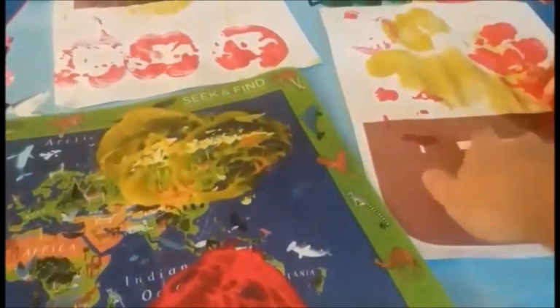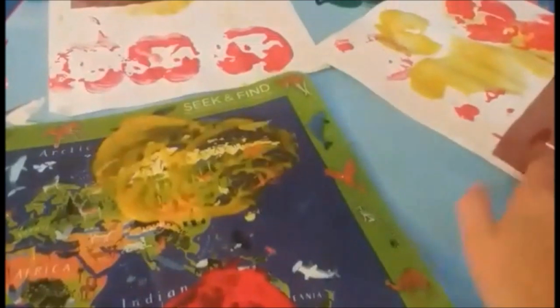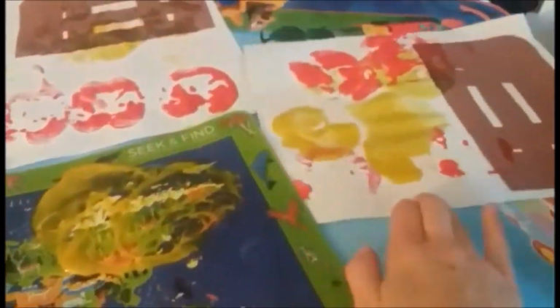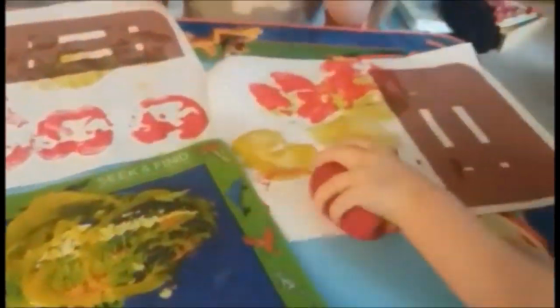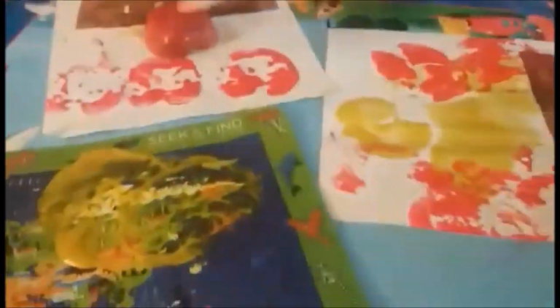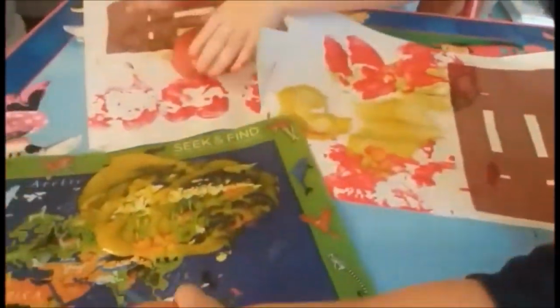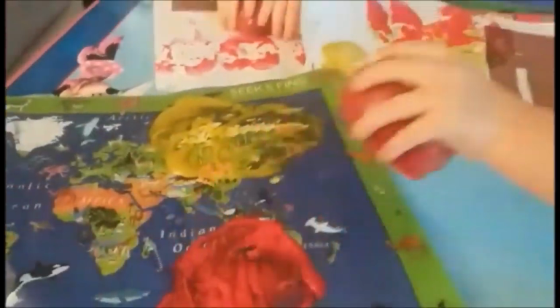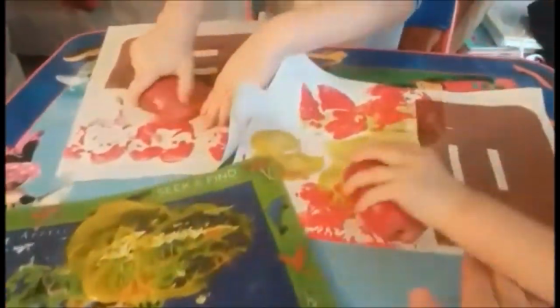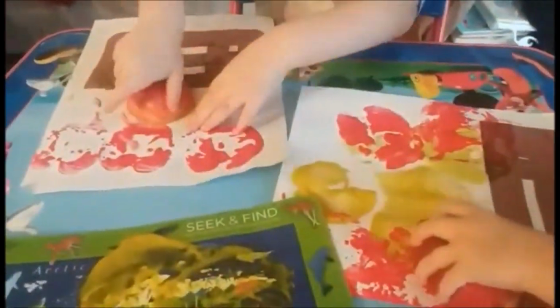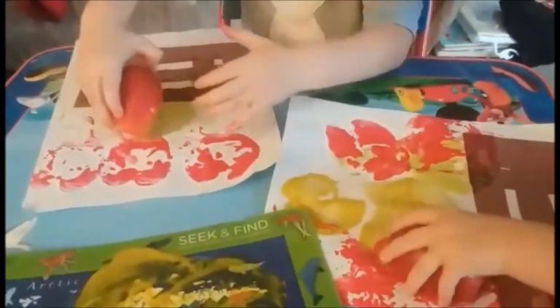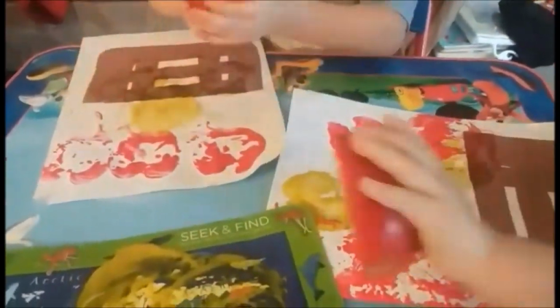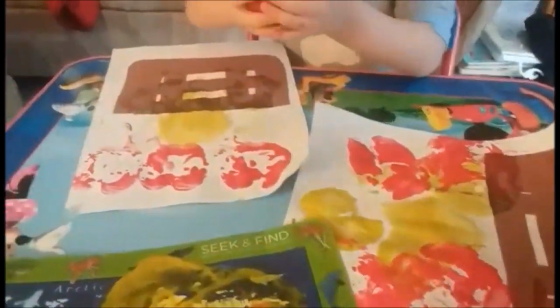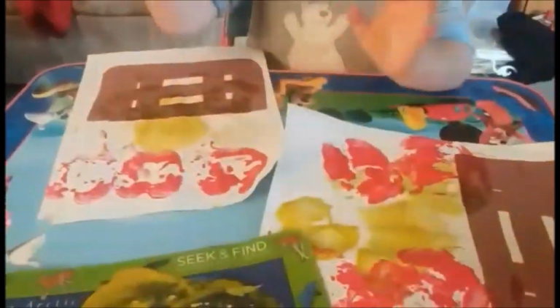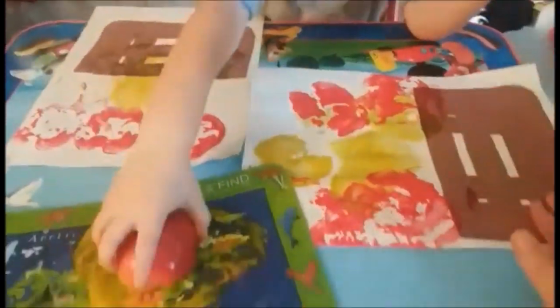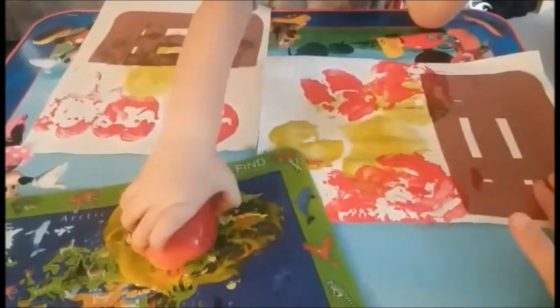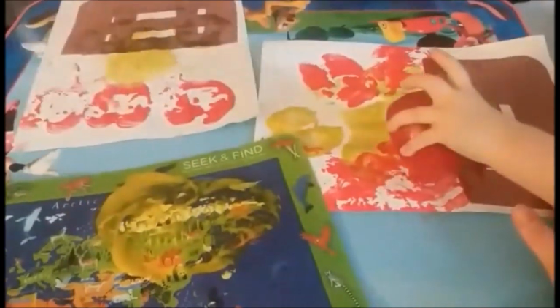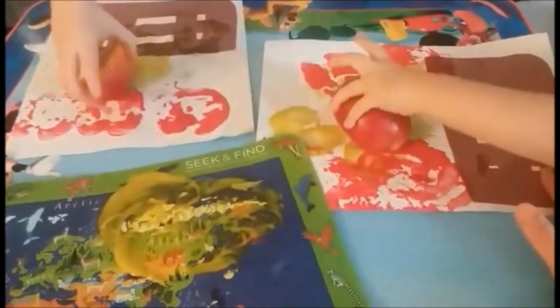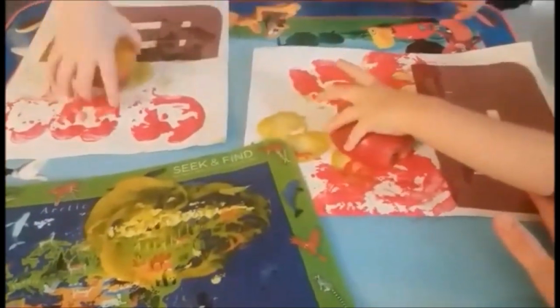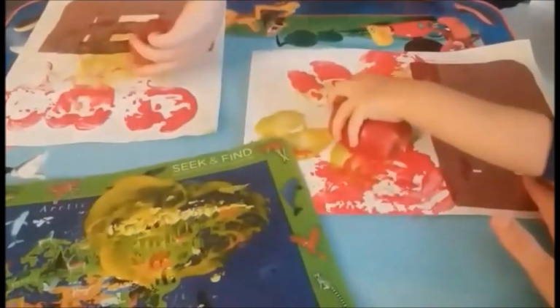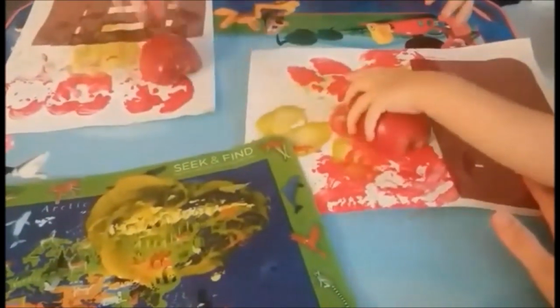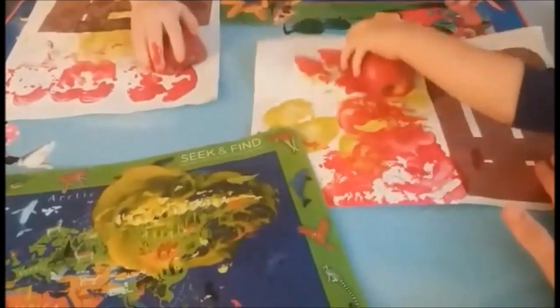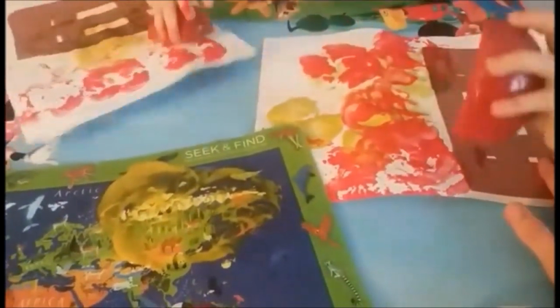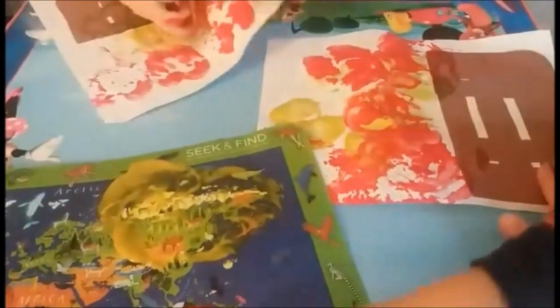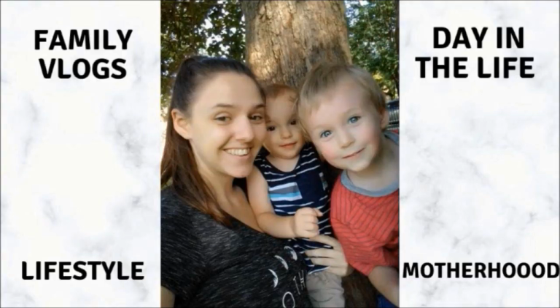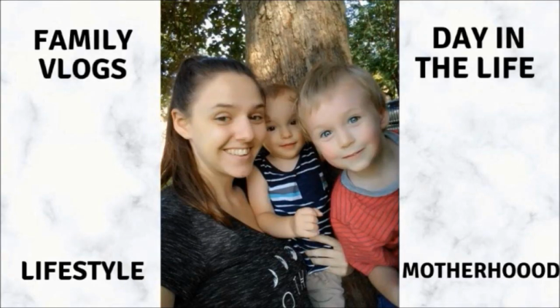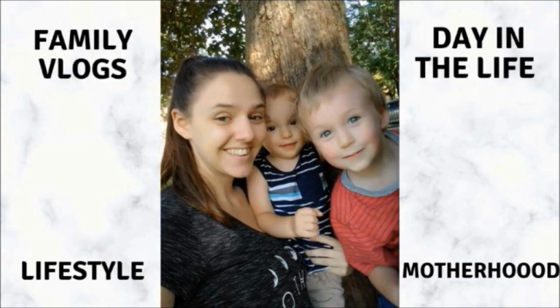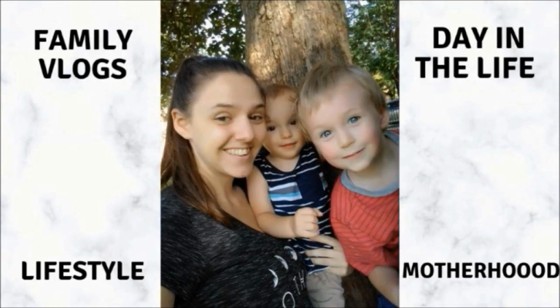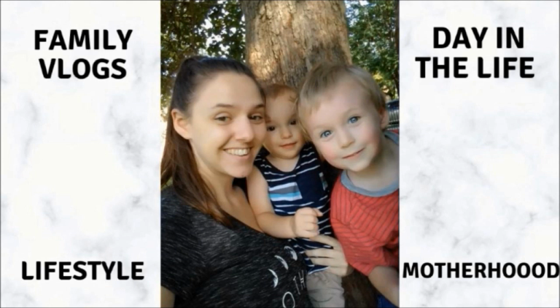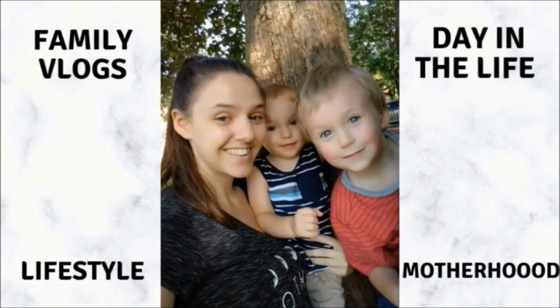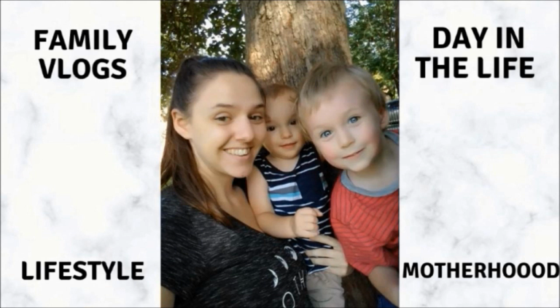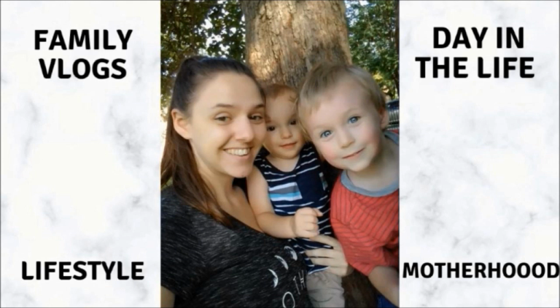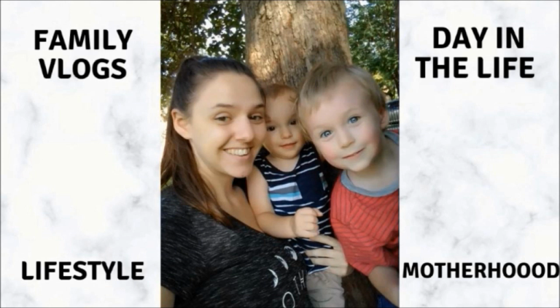That is all I have for this week's Letter of the Week video working on letter A. Please like, comment, and subscribe, and I will see you in the next video — bye guys!